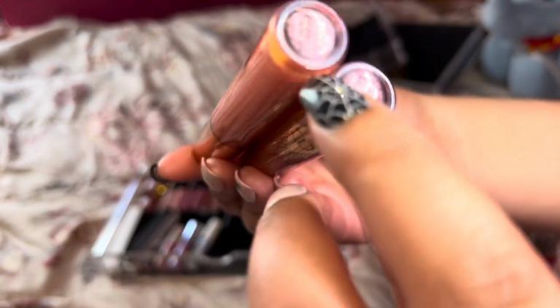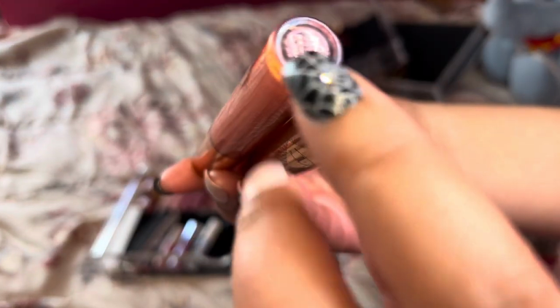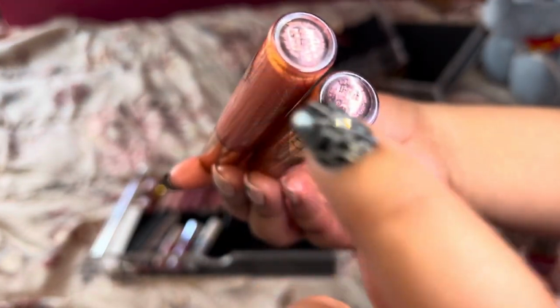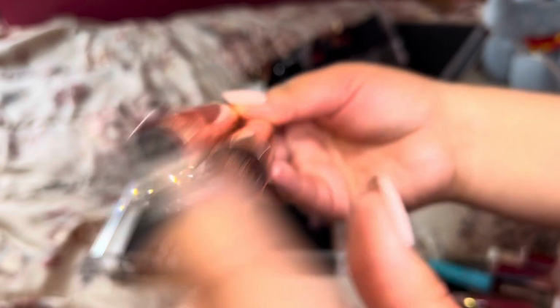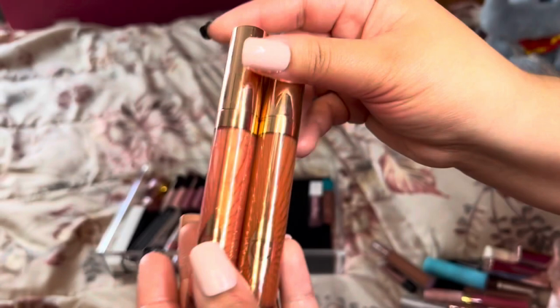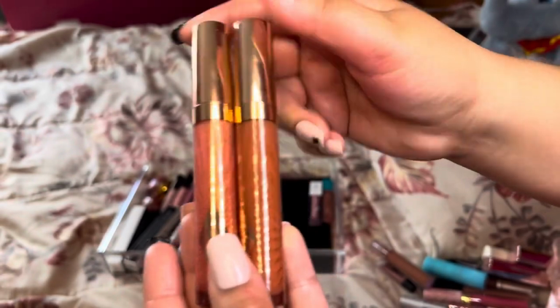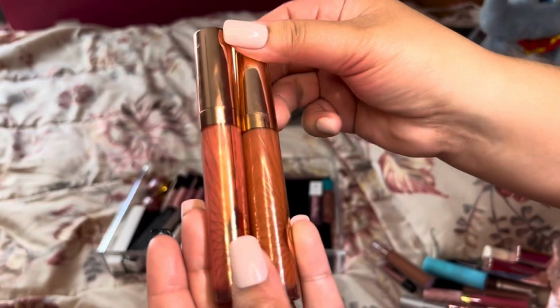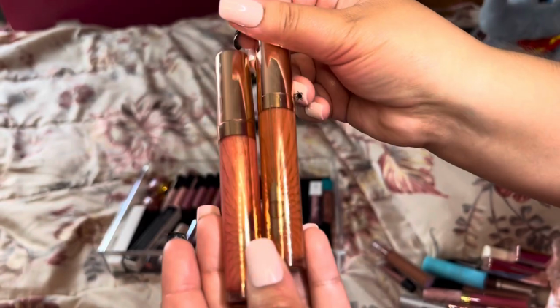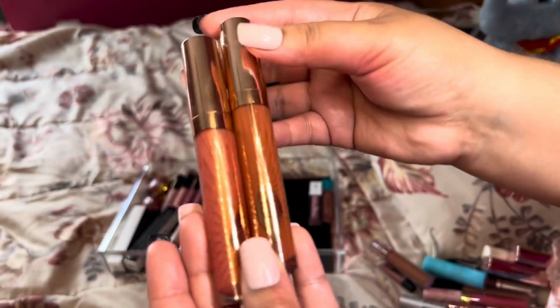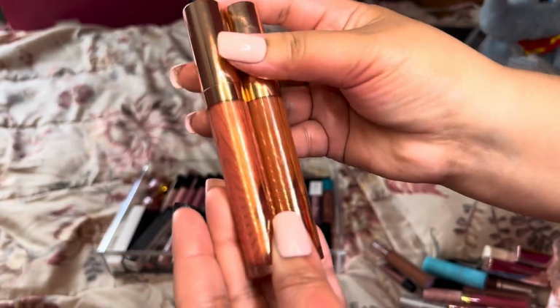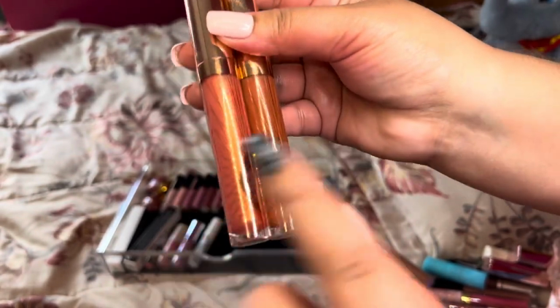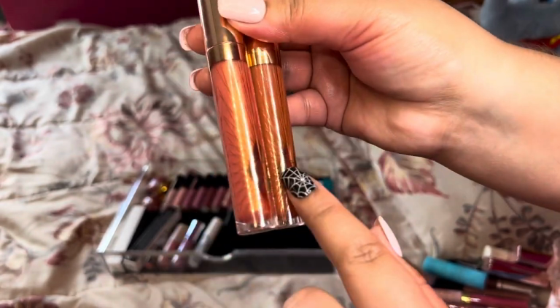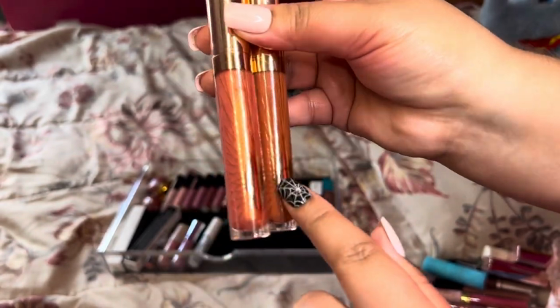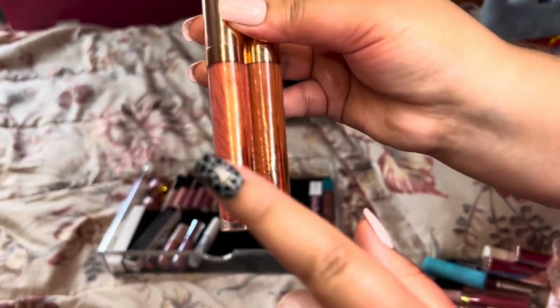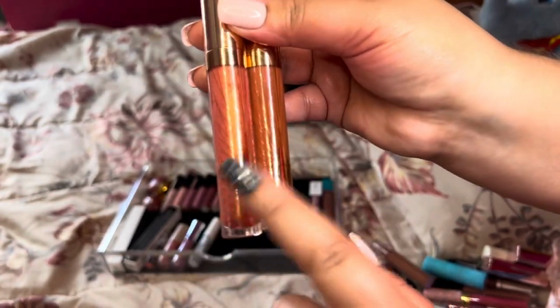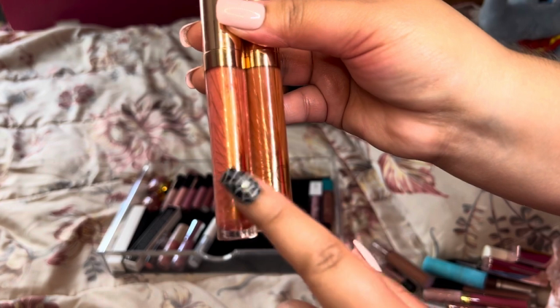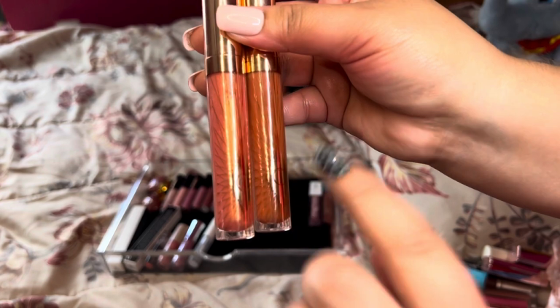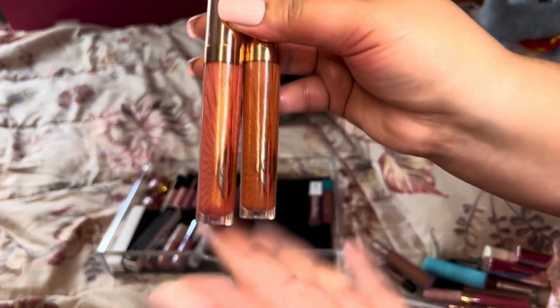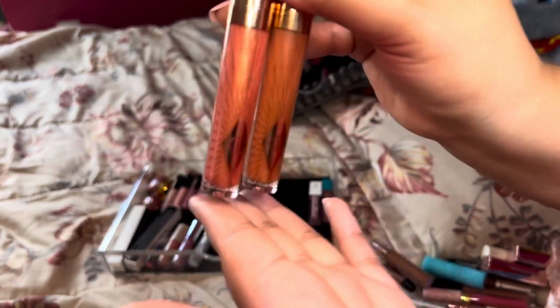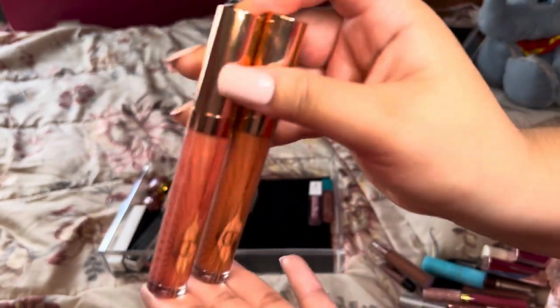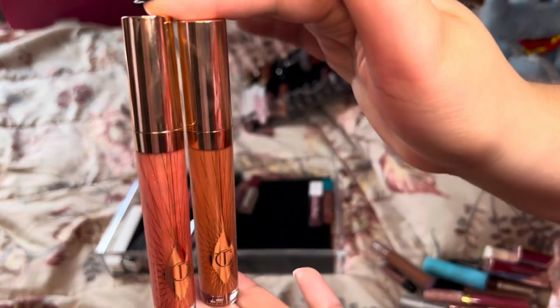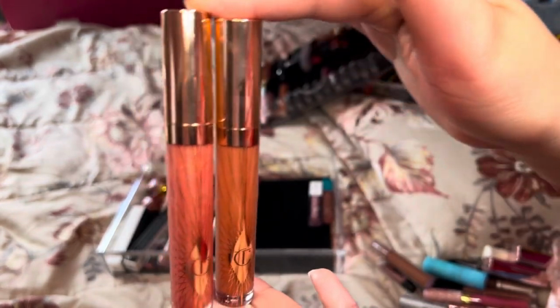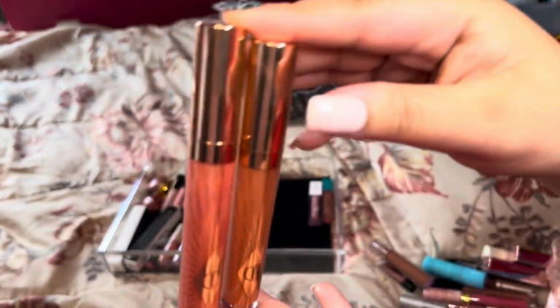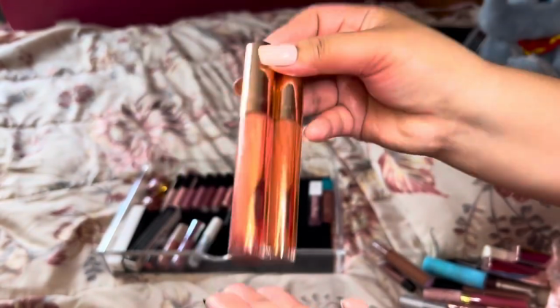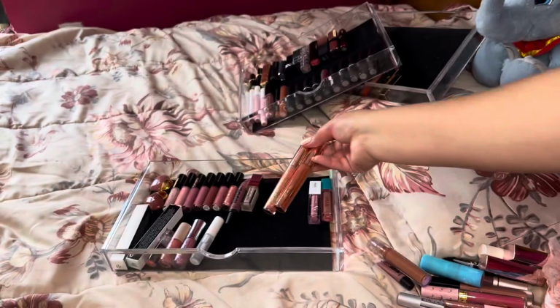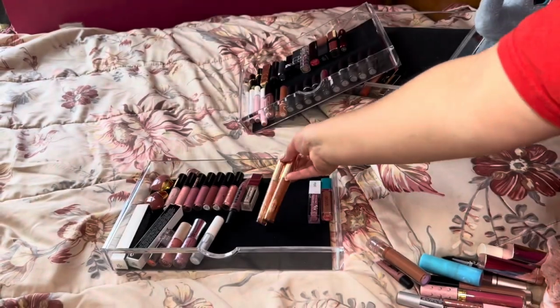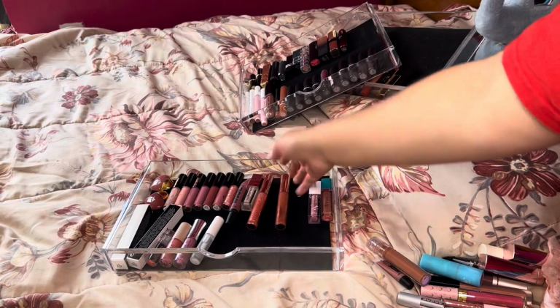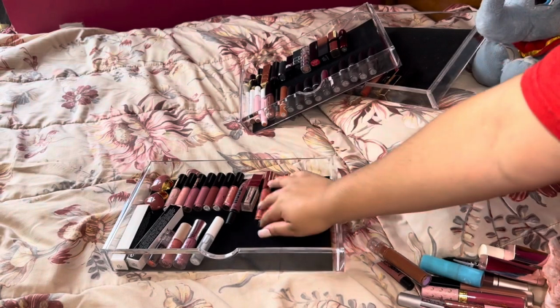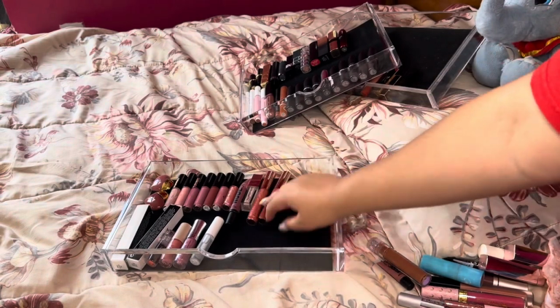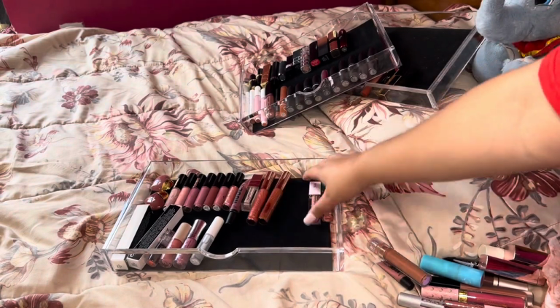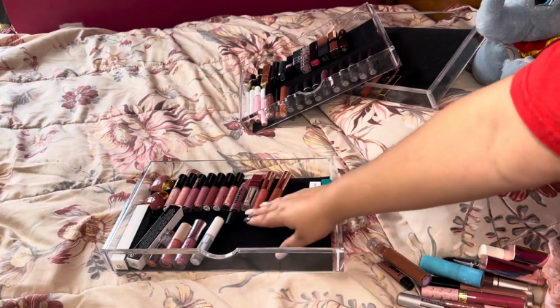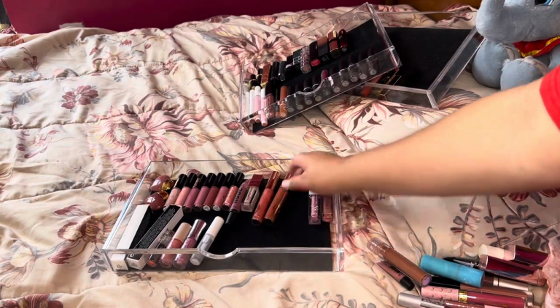These Charlotte Tilbury ones are in Peachy Plump and Pillow Talk — absolutely stunning. I got one for free from a website. Keeping both of those, love them, they're pretty on the lips.